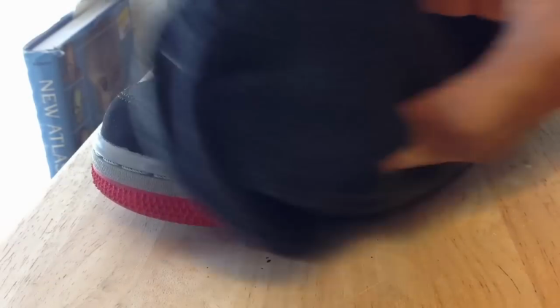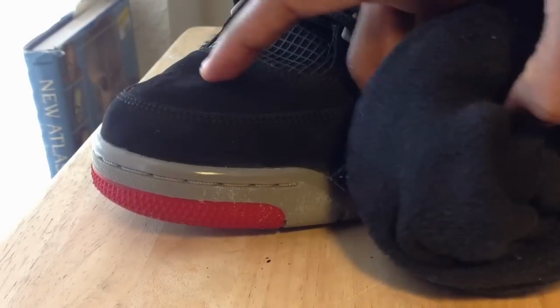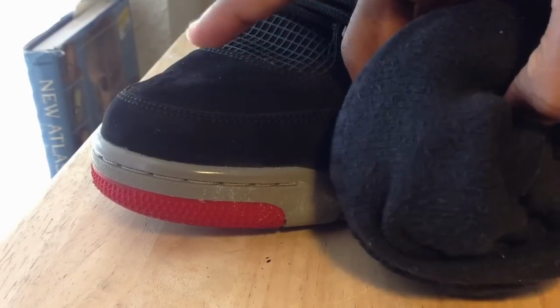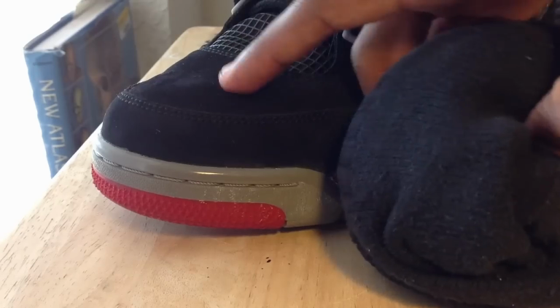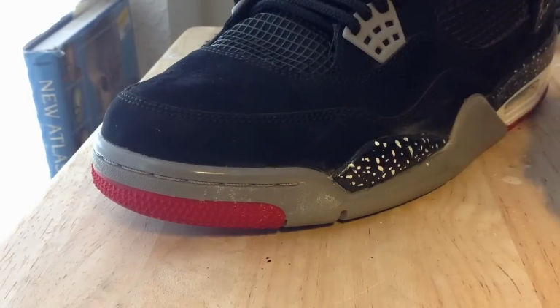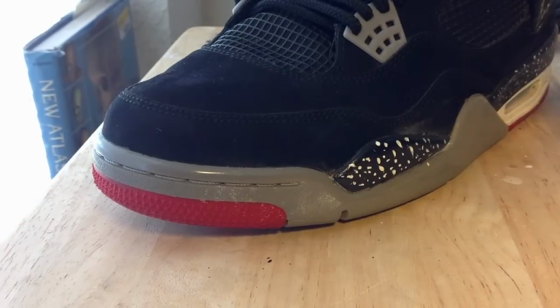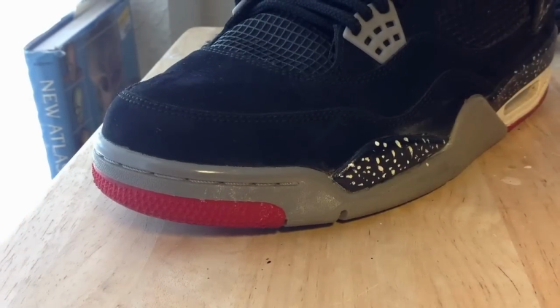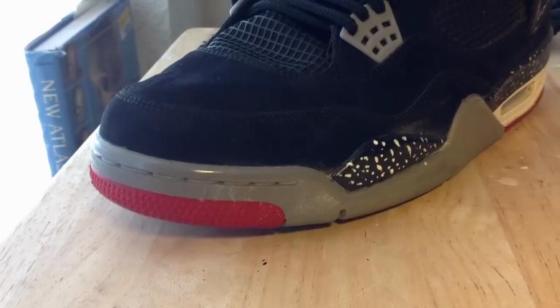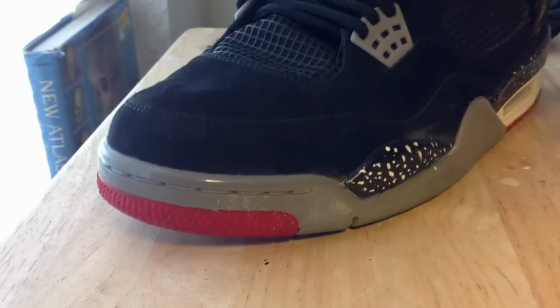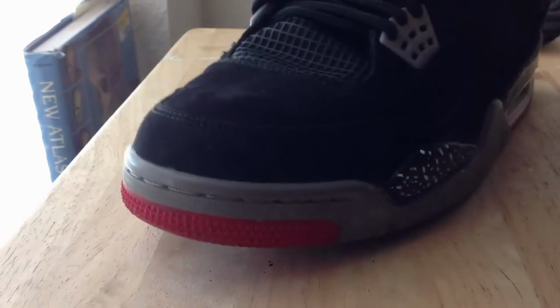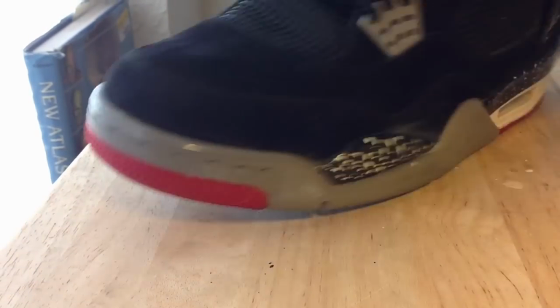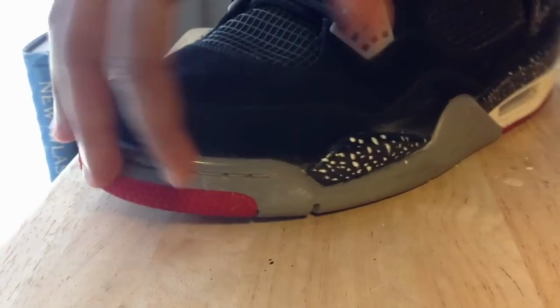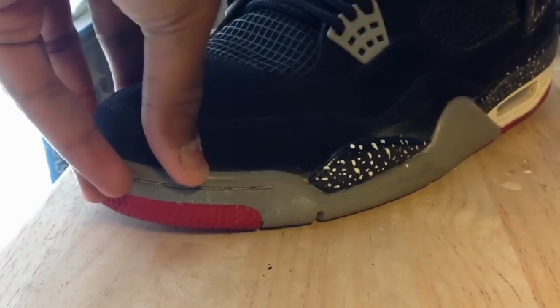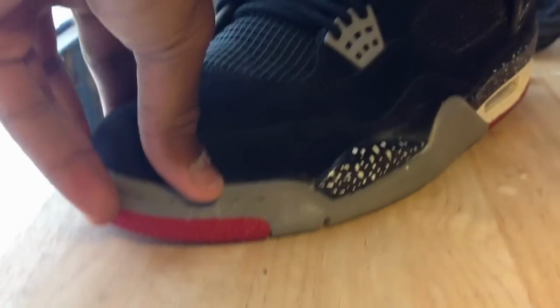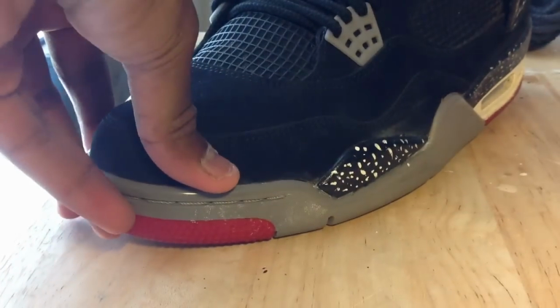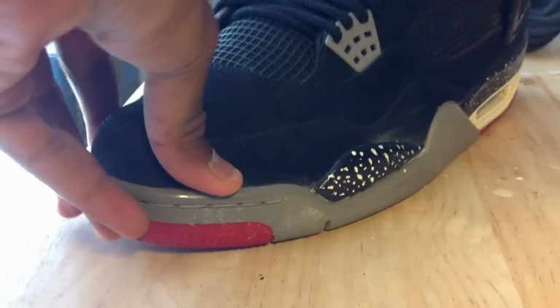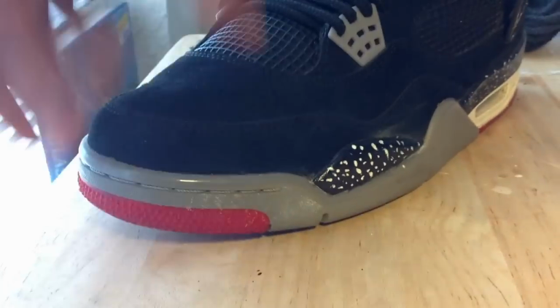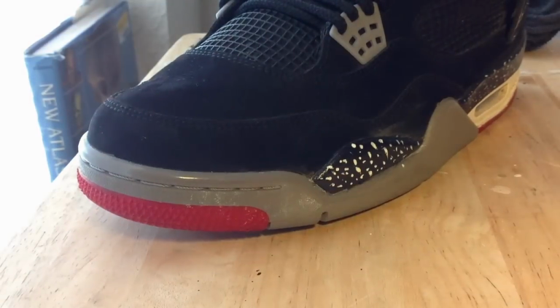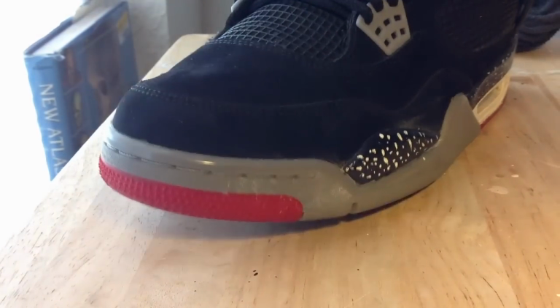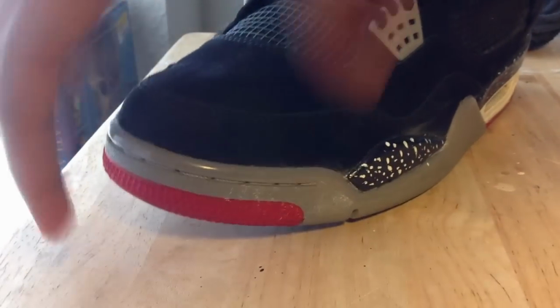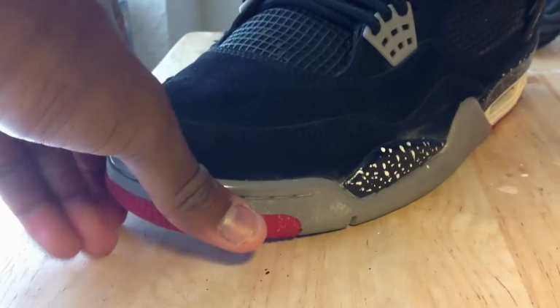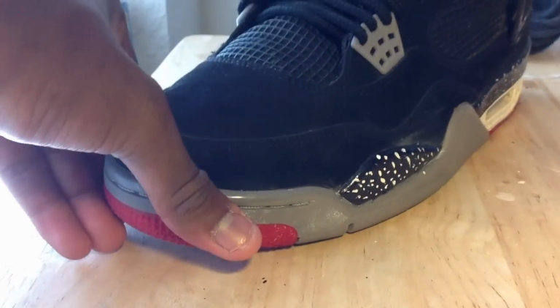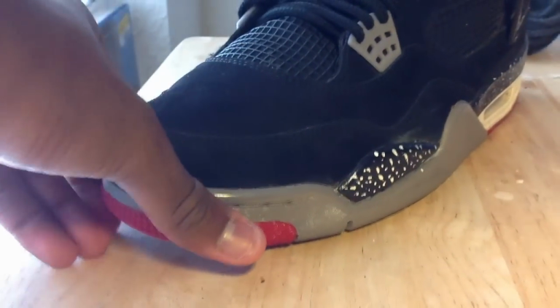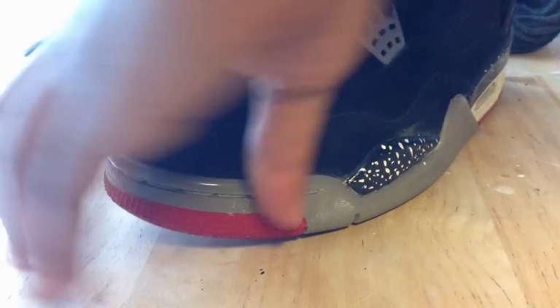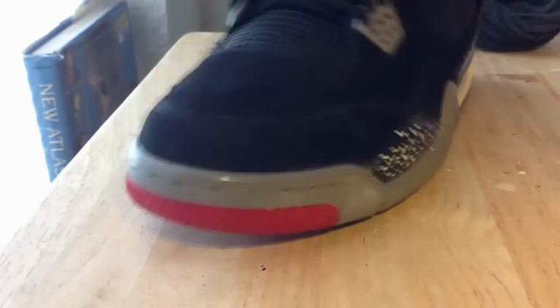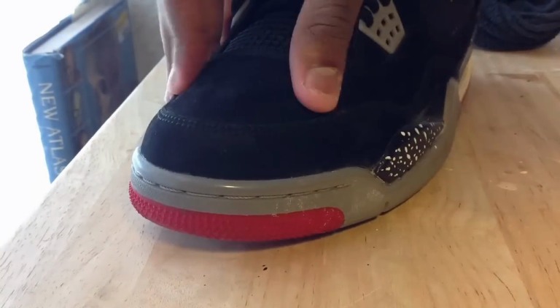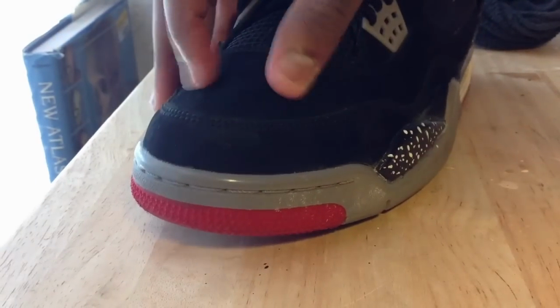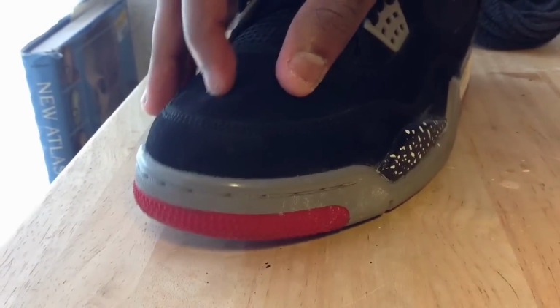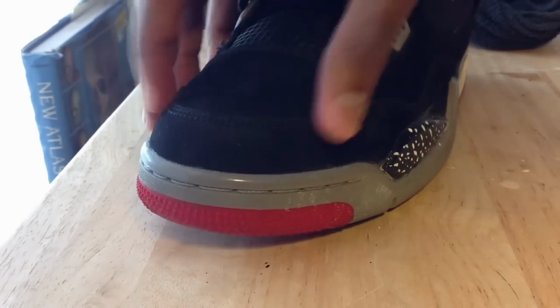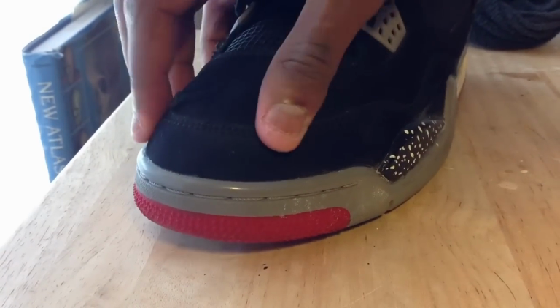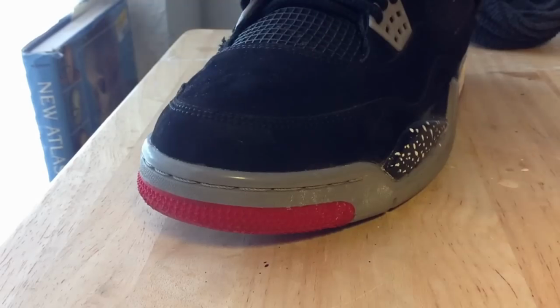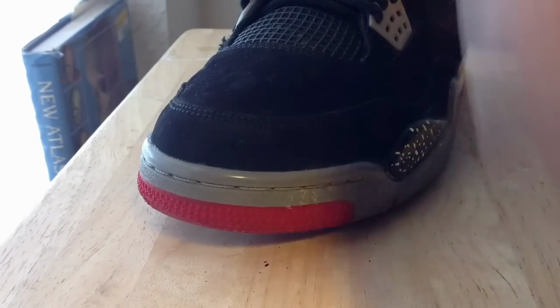Now that we have our sock all balled up, we're going to stuff the toe box with it. On this one I actually had three socks in it and that was a mistake. I went down to two socks. Make sure it's just firm and all the creases are pushed out.